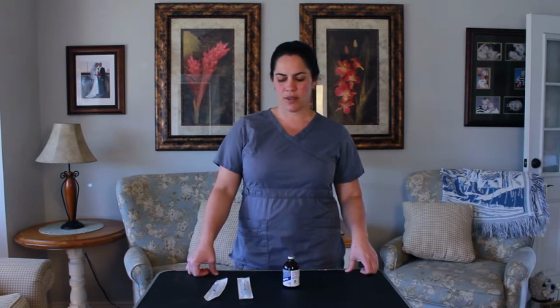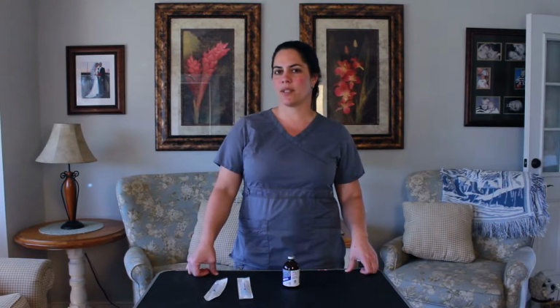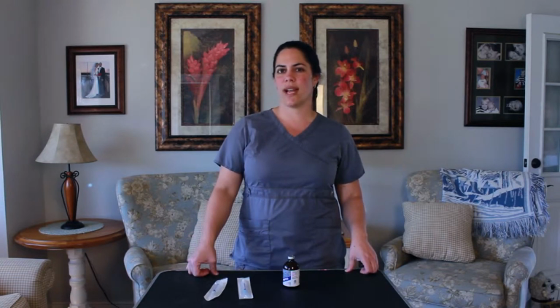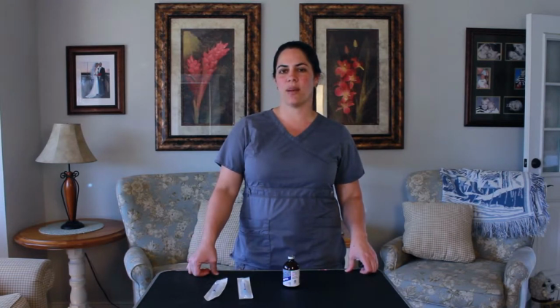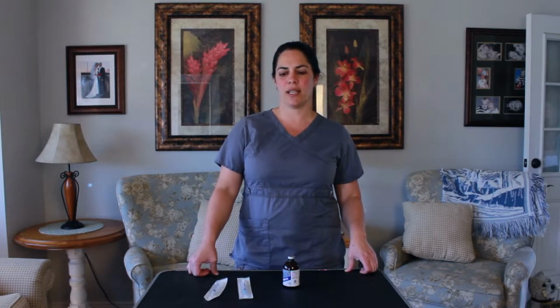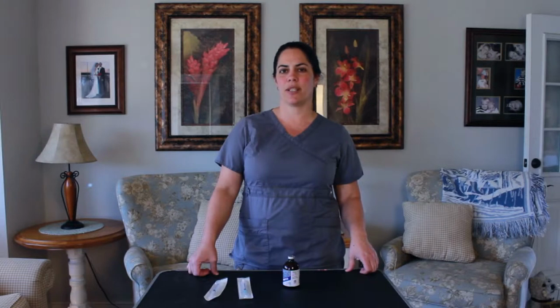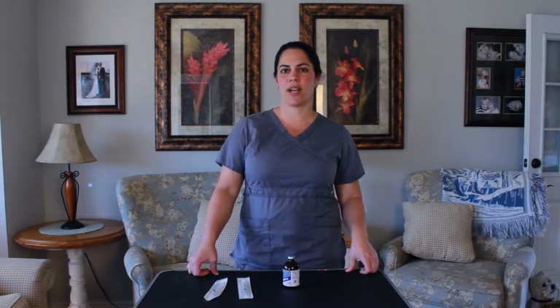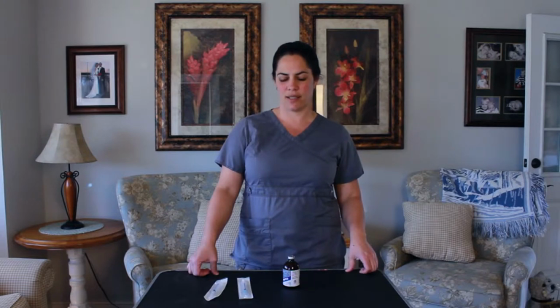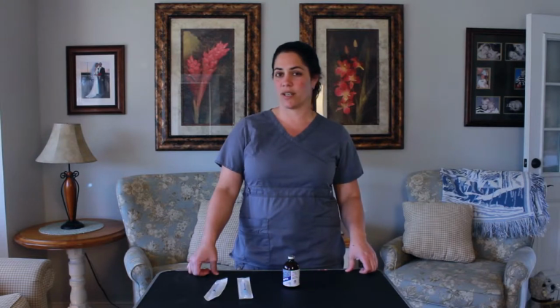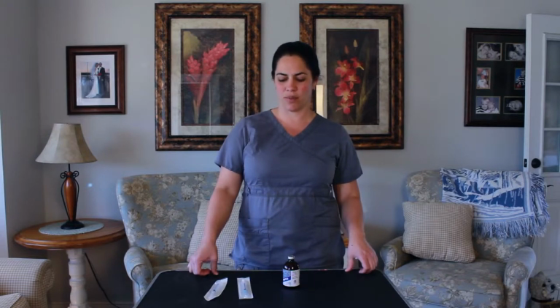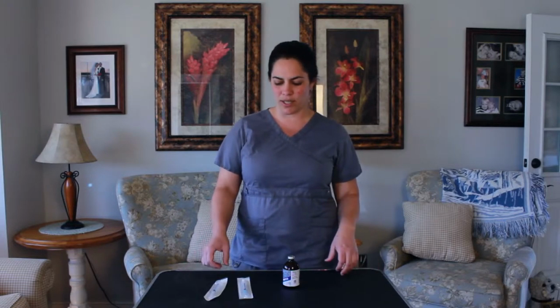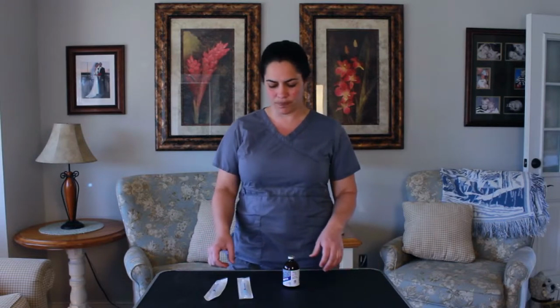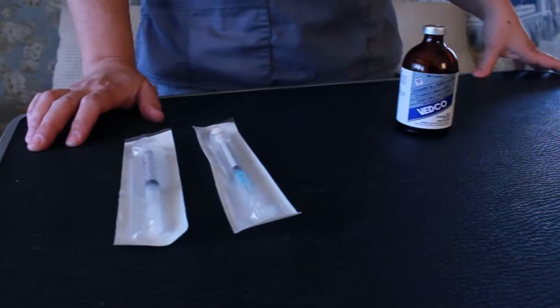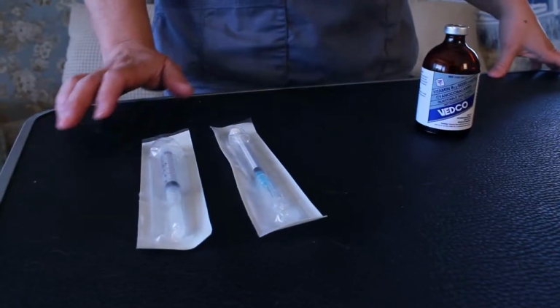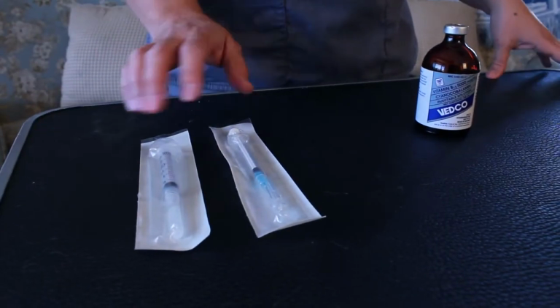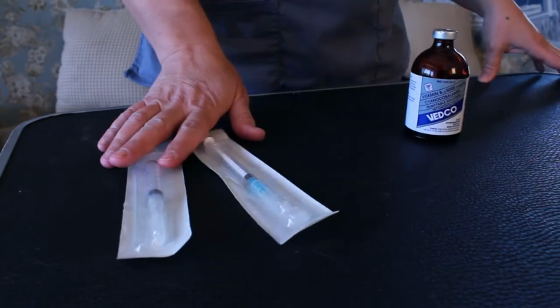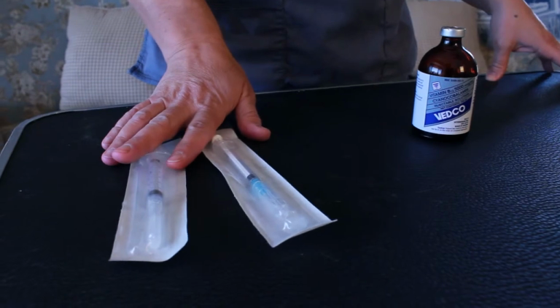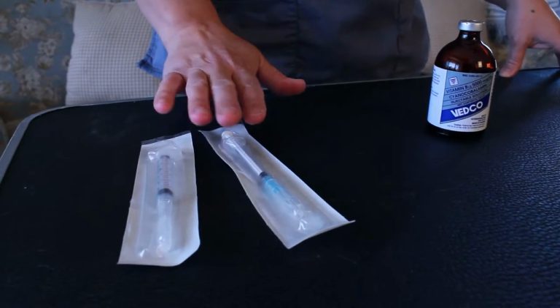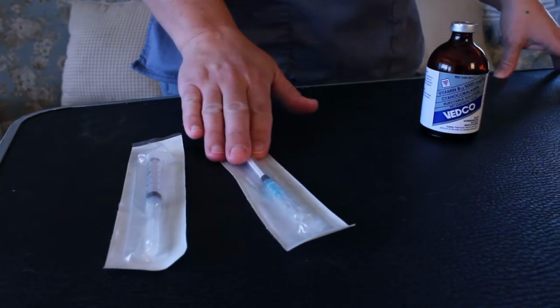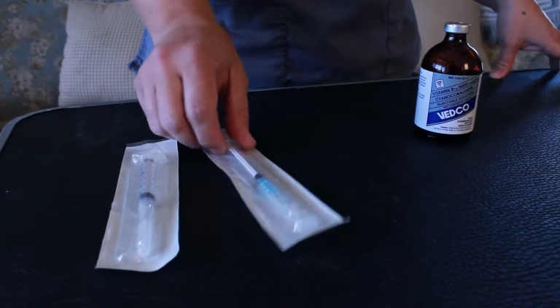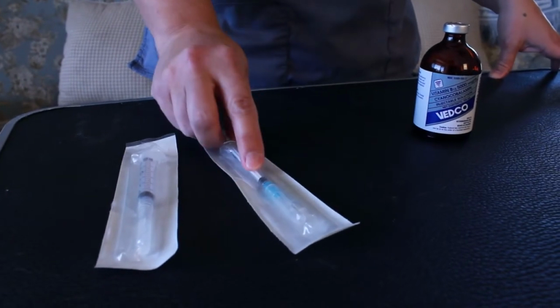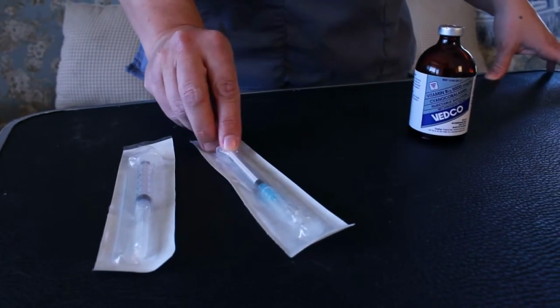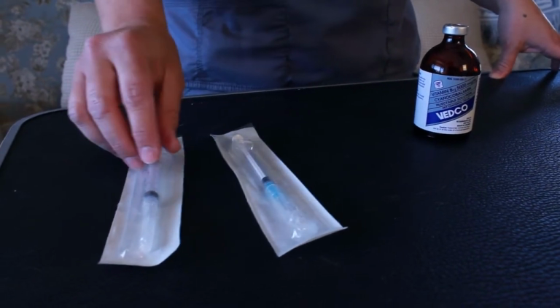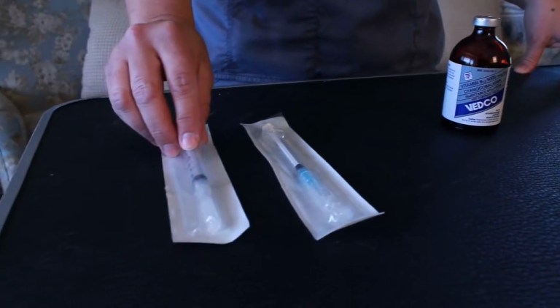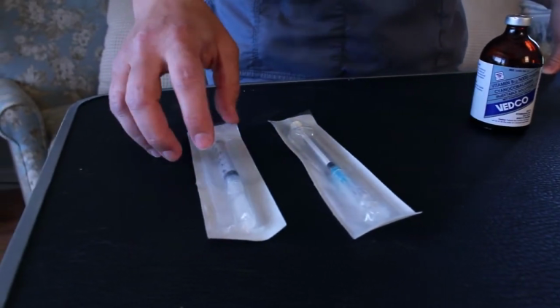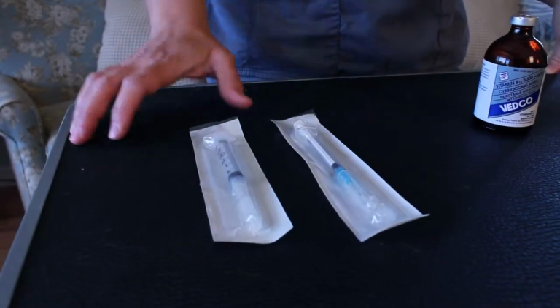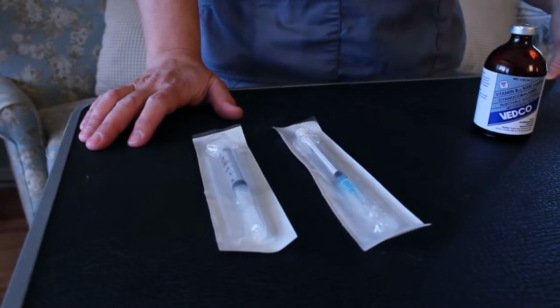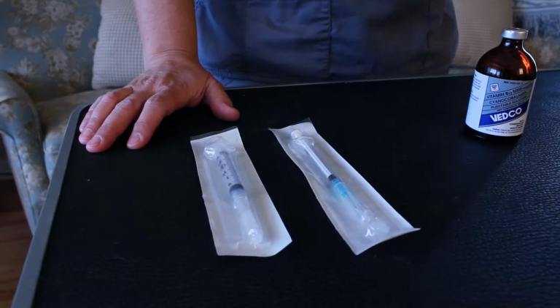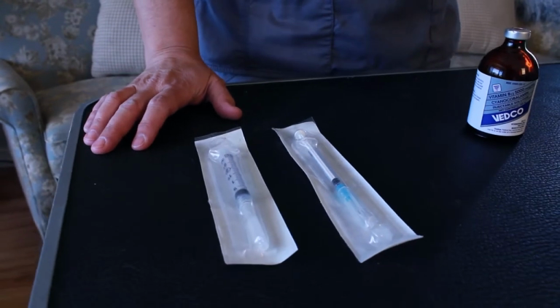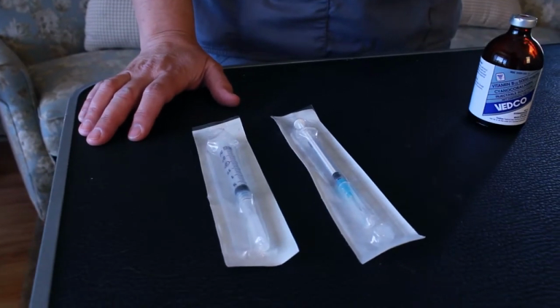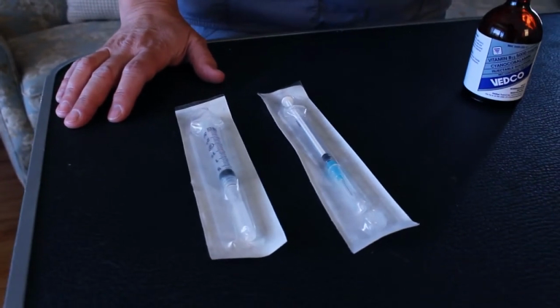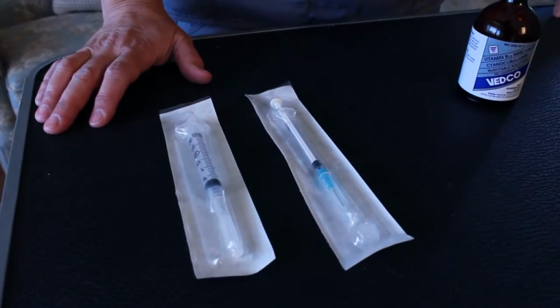So today I'm just going to go over how to draw up a shot and administer a shot so that you're not nervous when you do it on your own. The first thing is you want to make sure you have your syringe. Sometimes they'll give you a 1ml skinny syringe, sometimes they'll give you a 3ml fatter syringe. You may also have an insulin syringe.